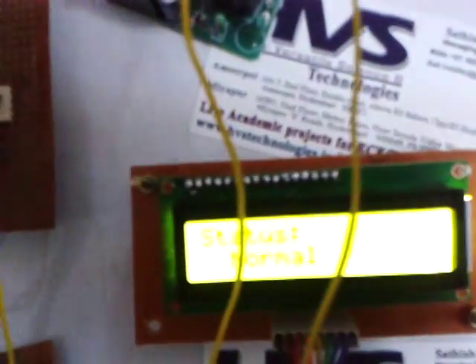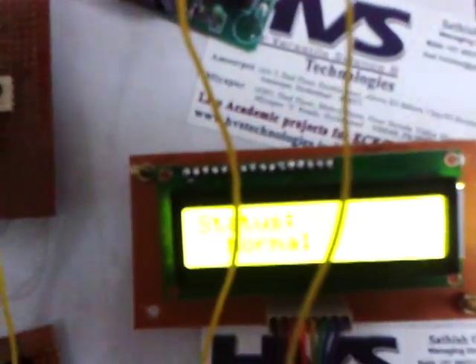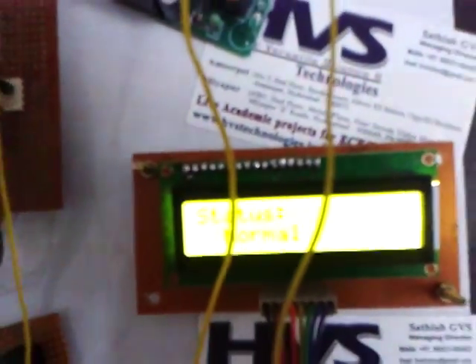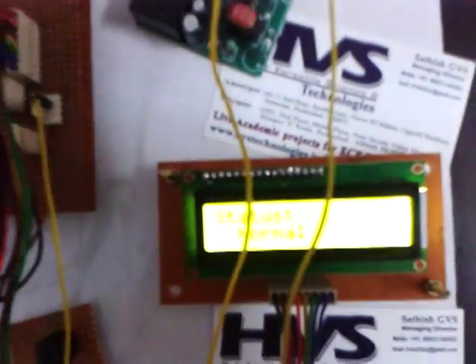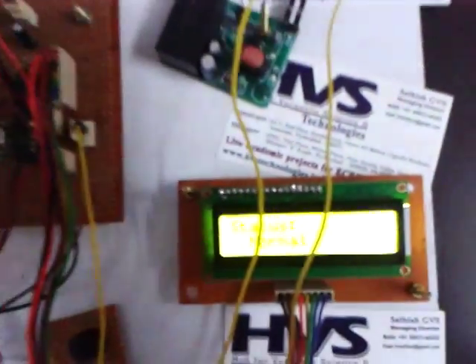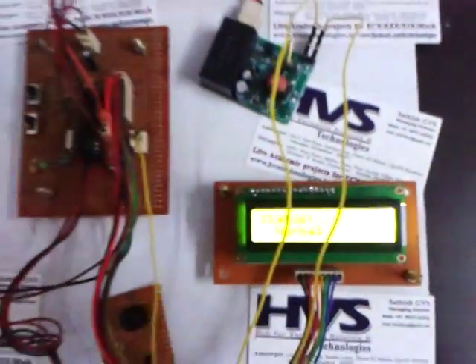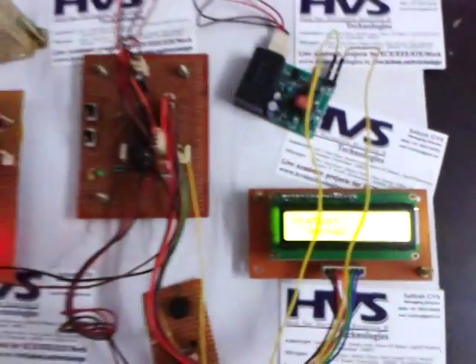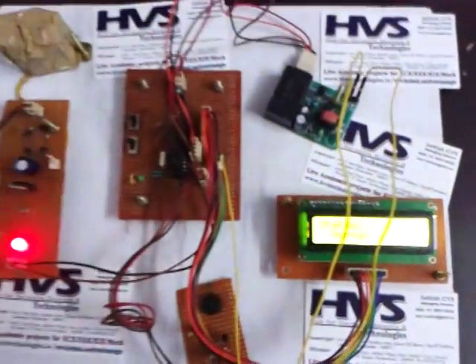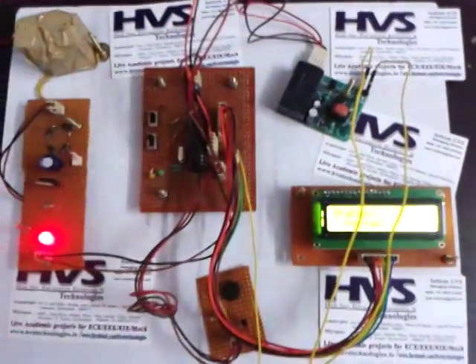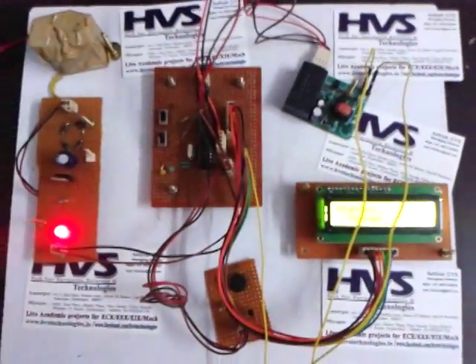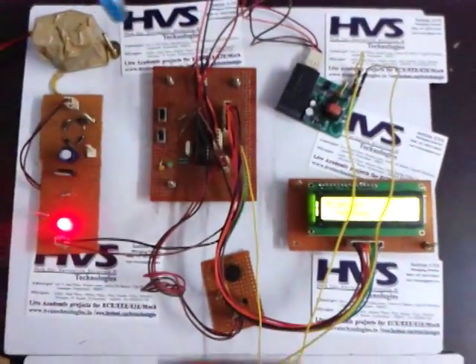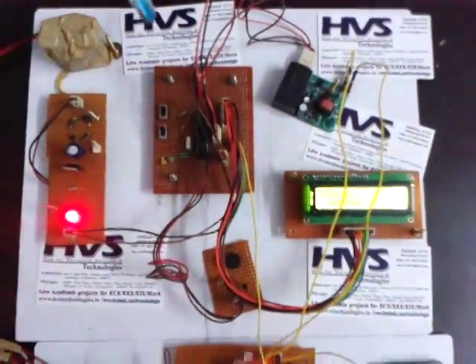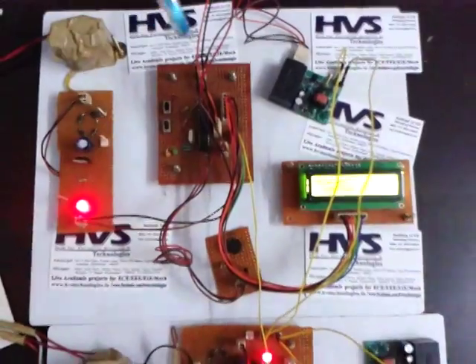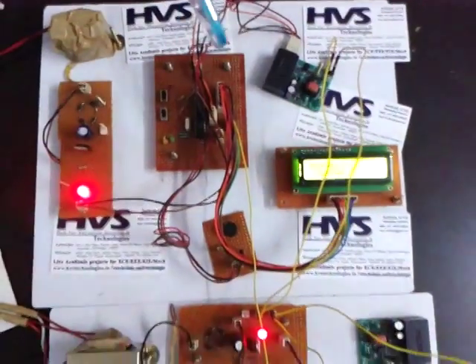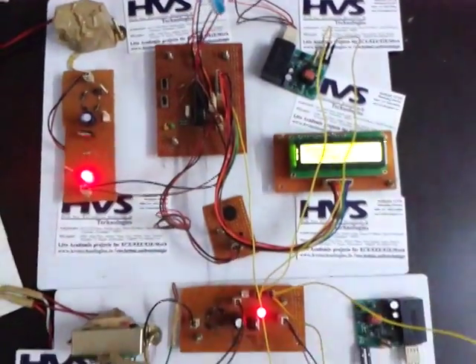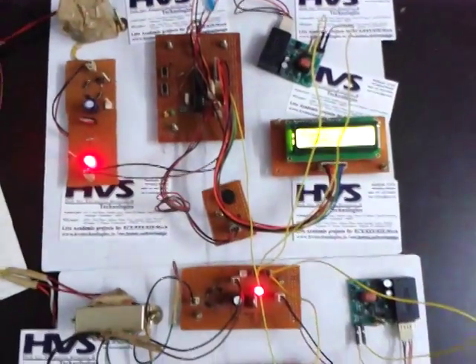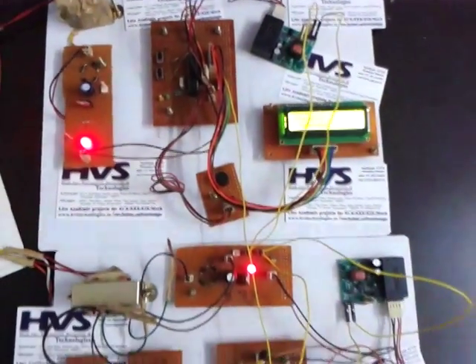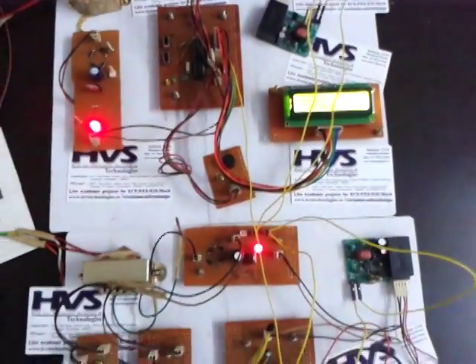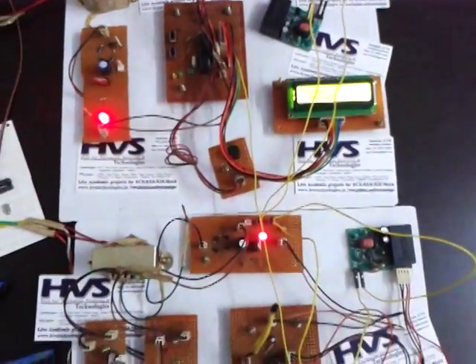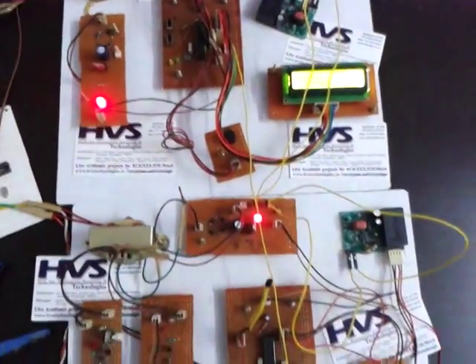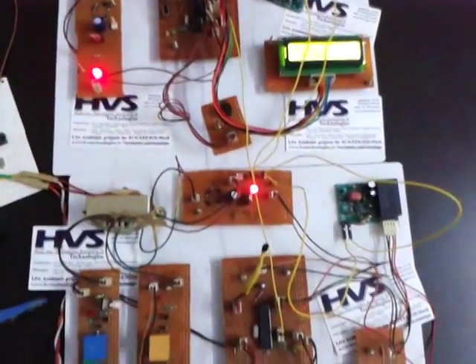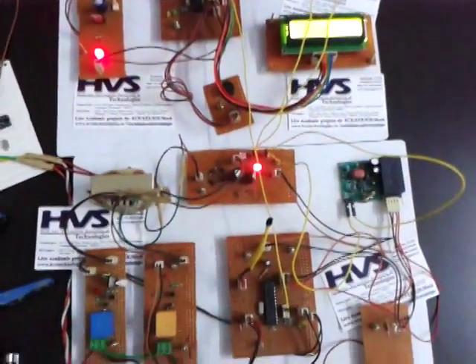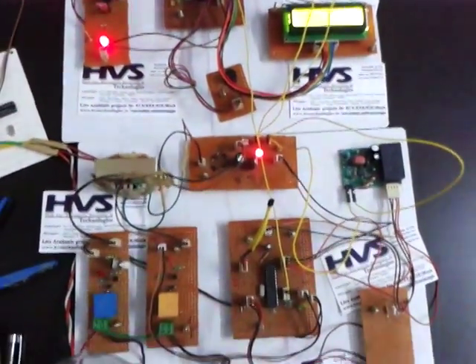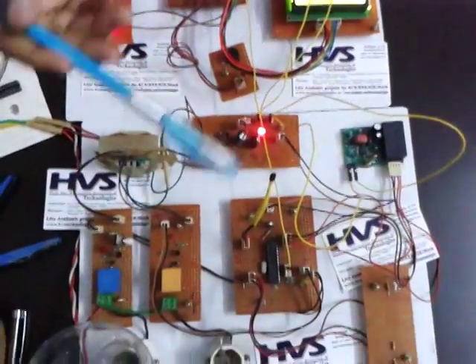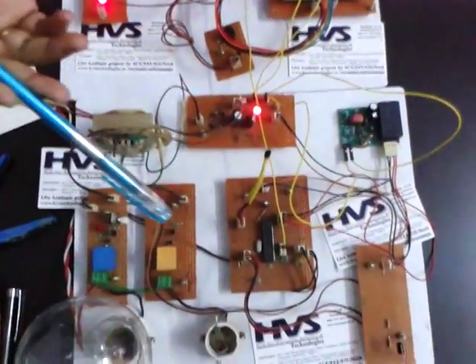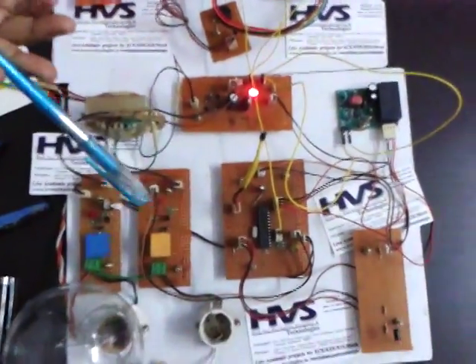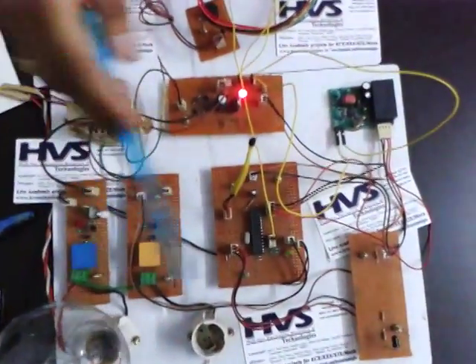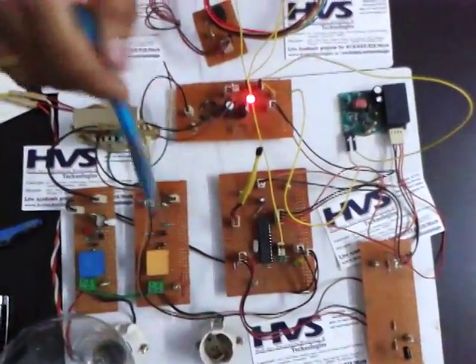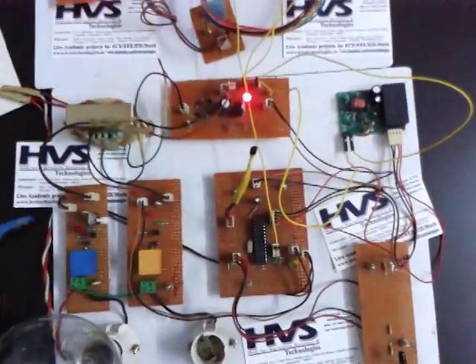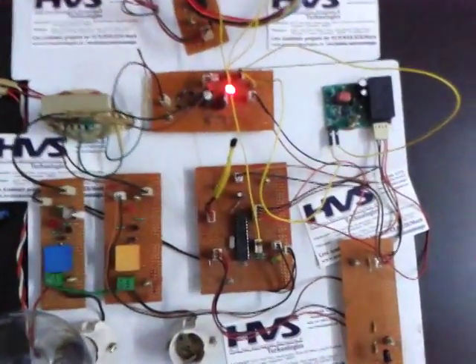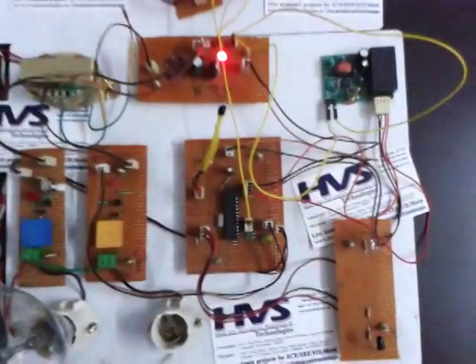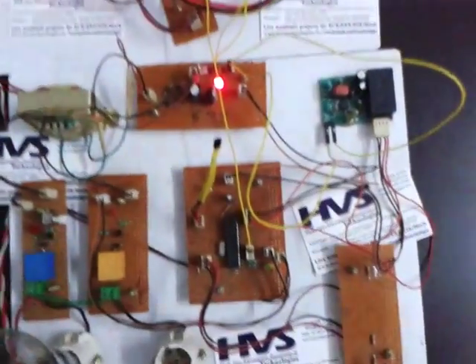Welcome to the project of PLCC based home automation and security system. Here you can see the two sections: transmitter and receiver section.